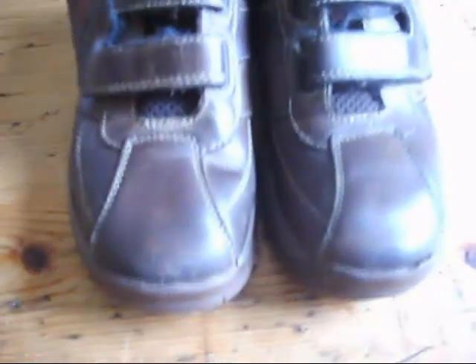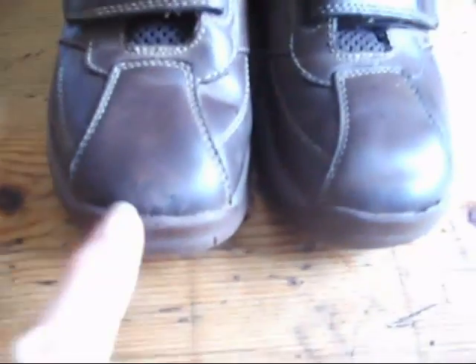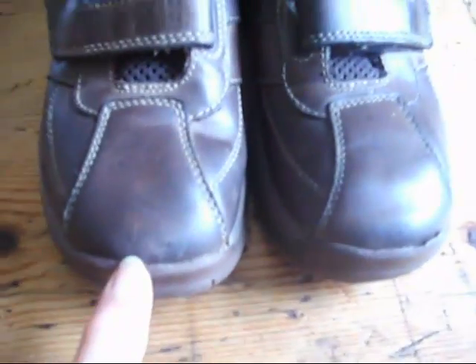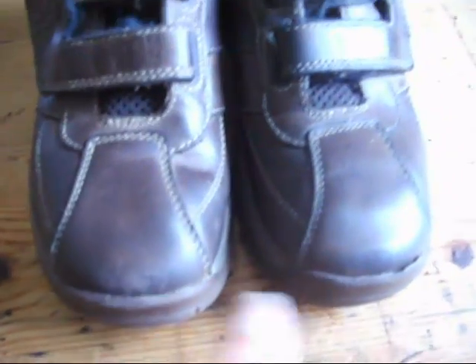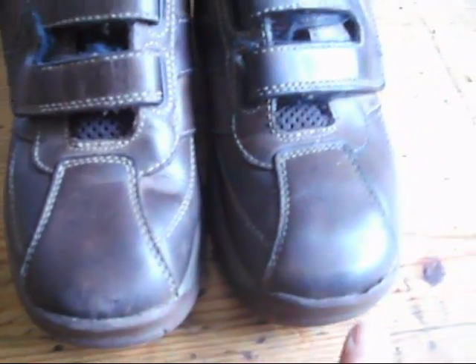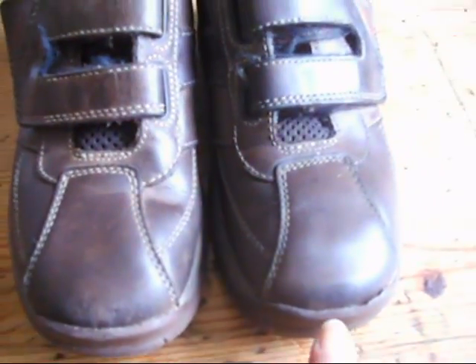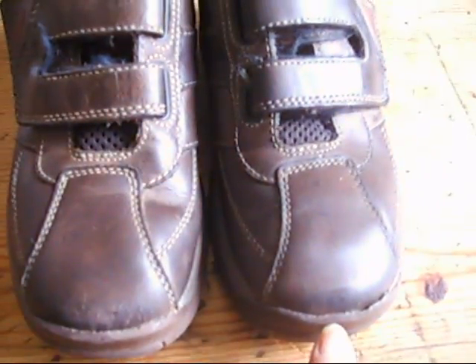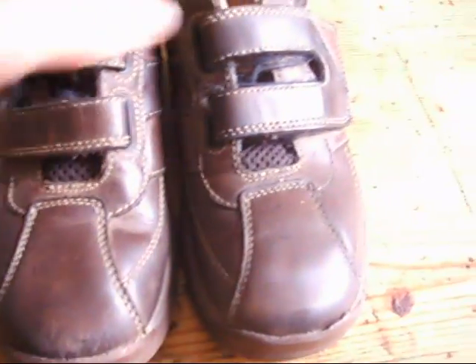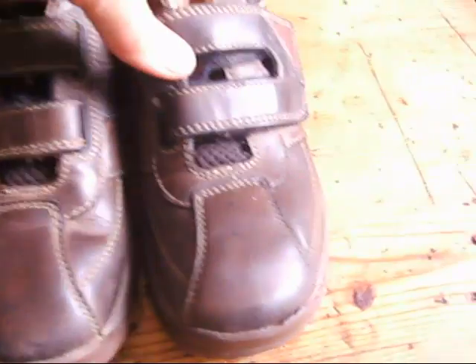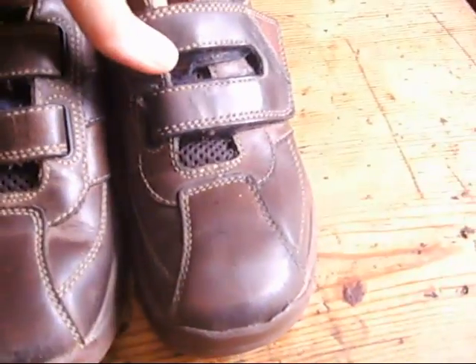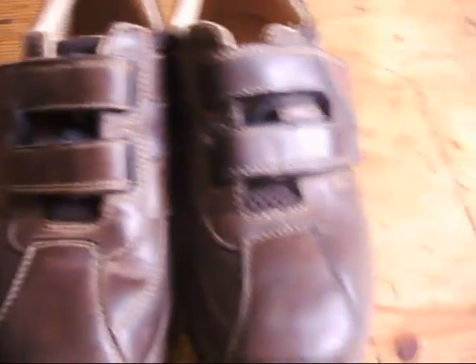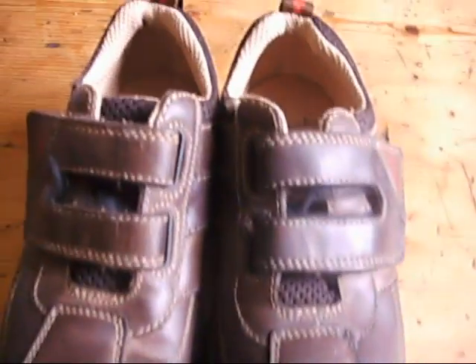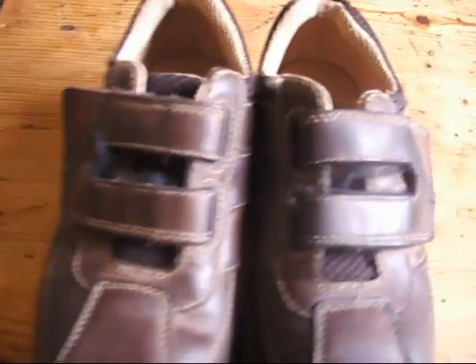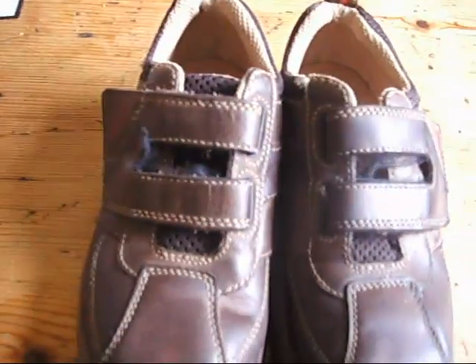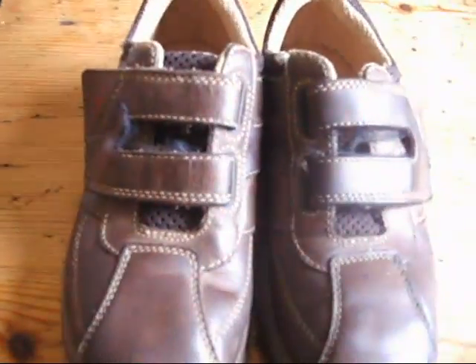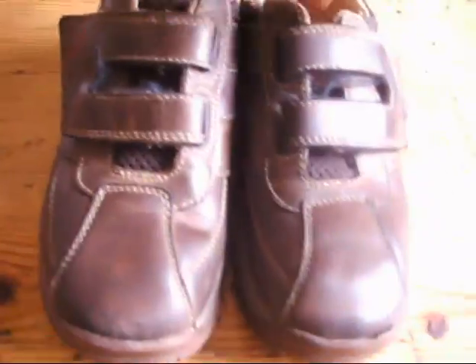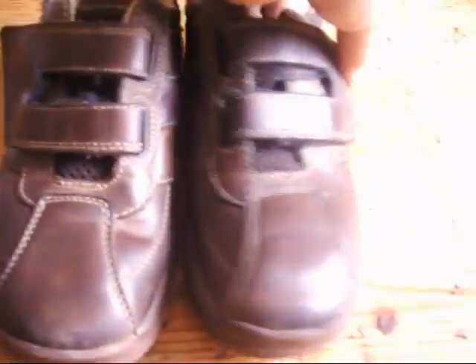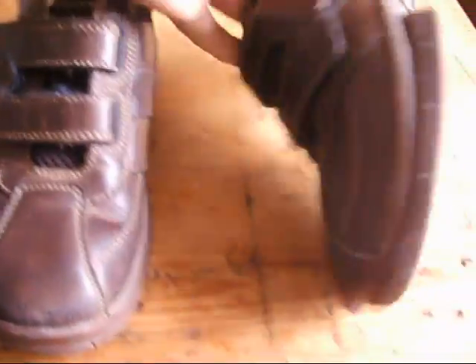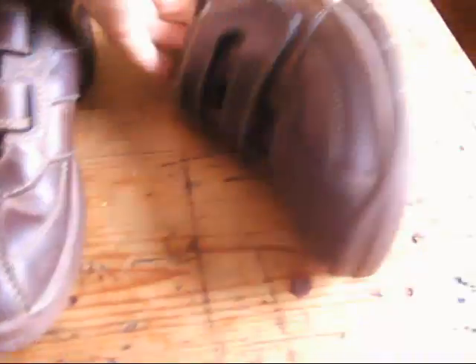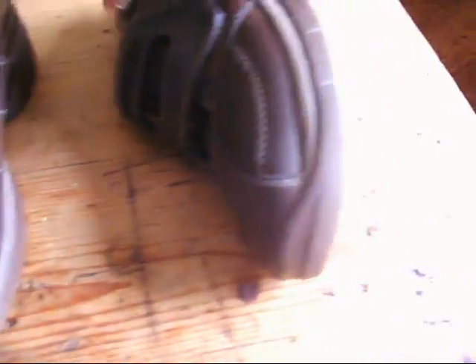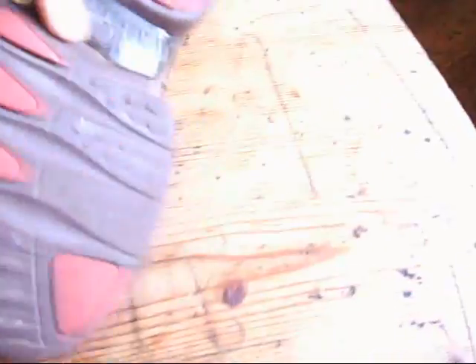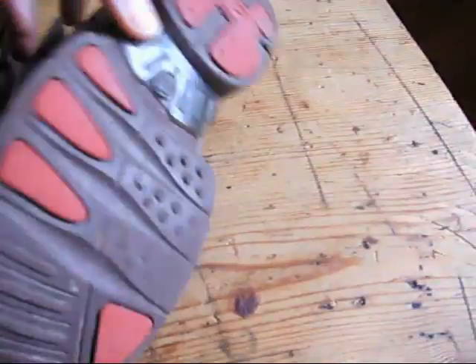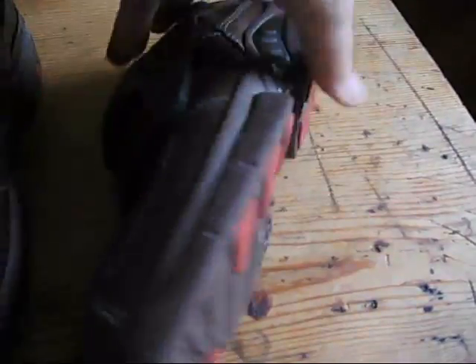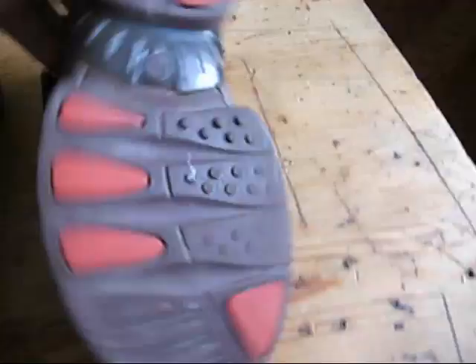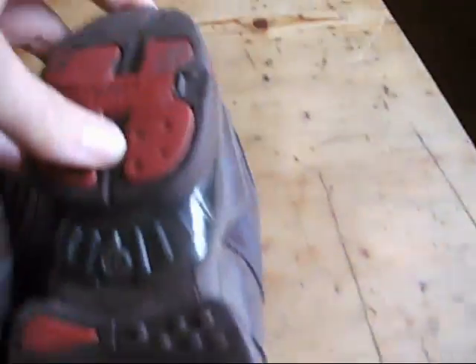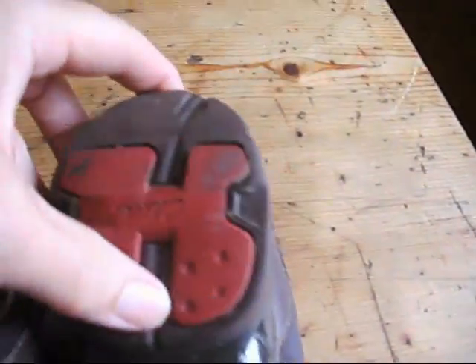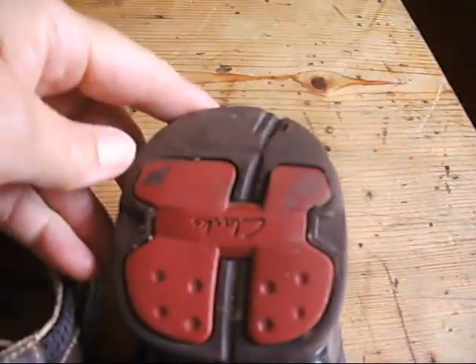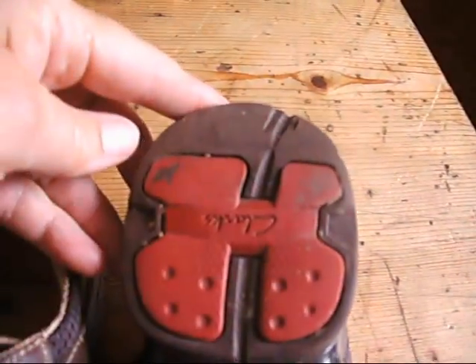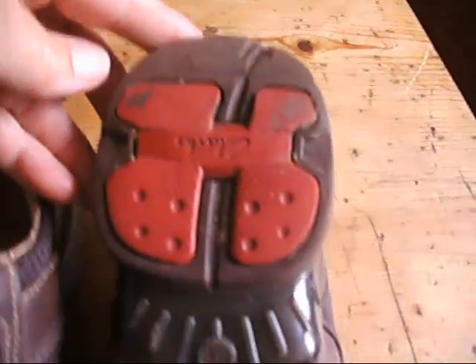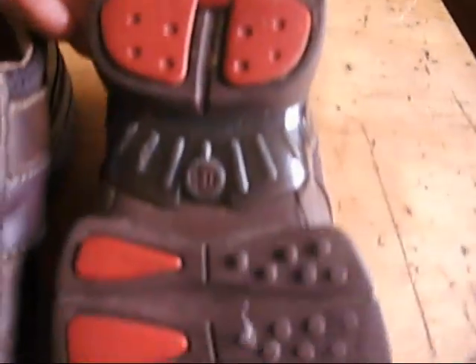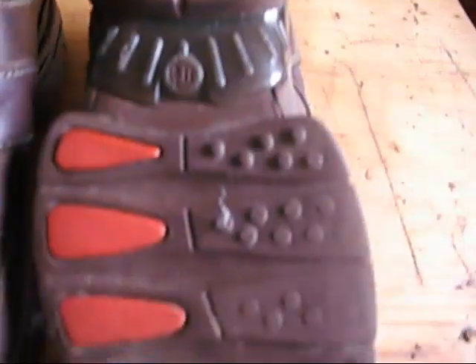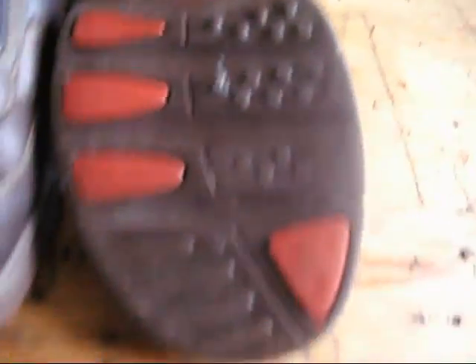There's a little bit of scuffing on the ends of the toes, but not an awful lot really. I'll just turn them over to show you the underneath, and here again you'll see they're in pretty good order.